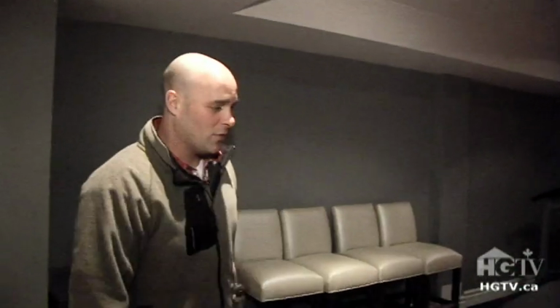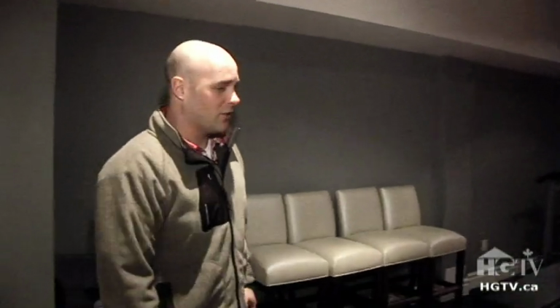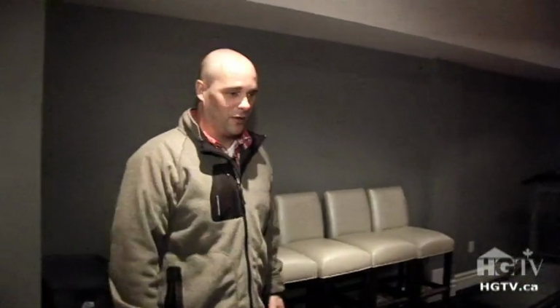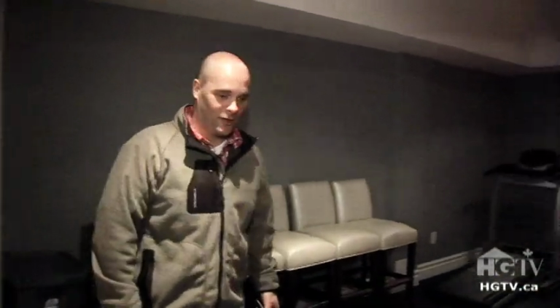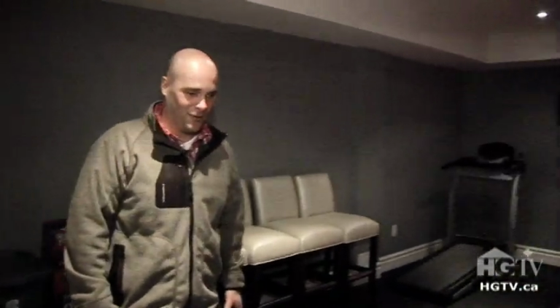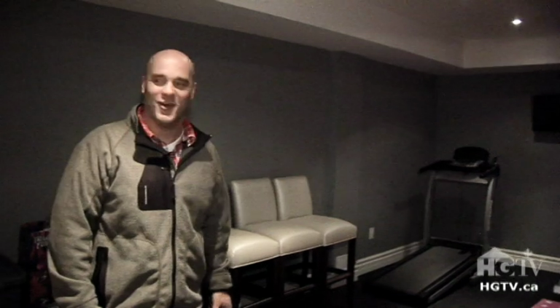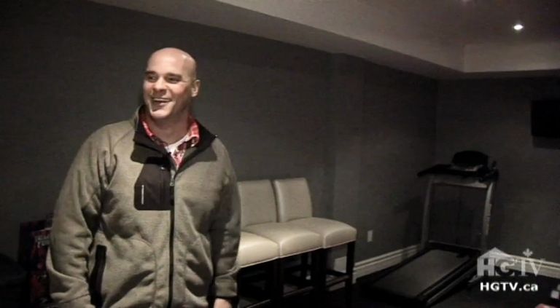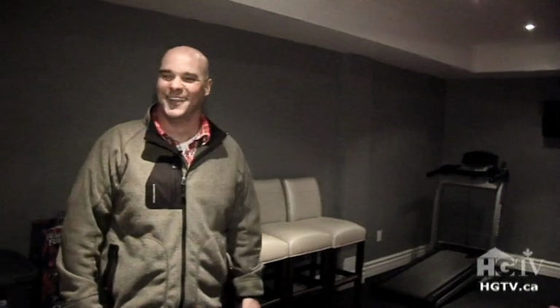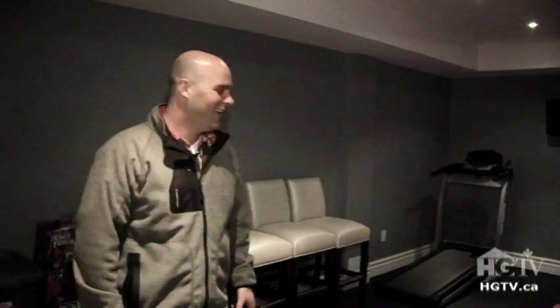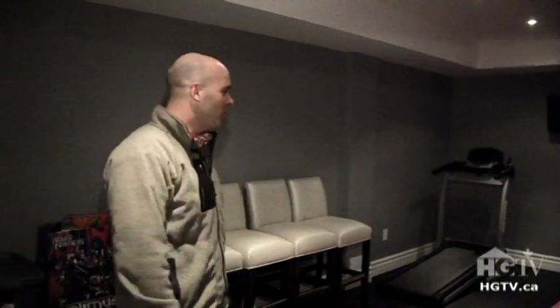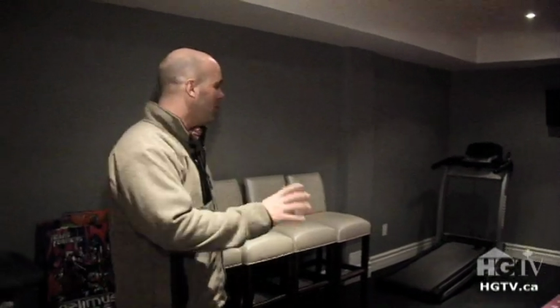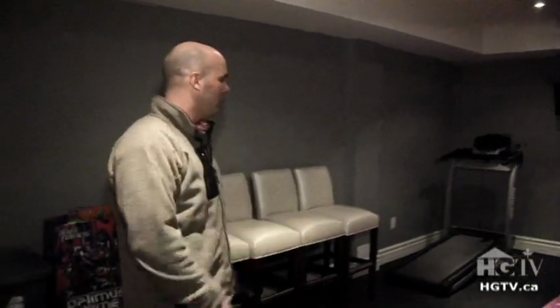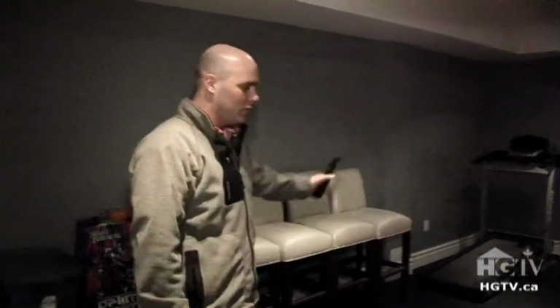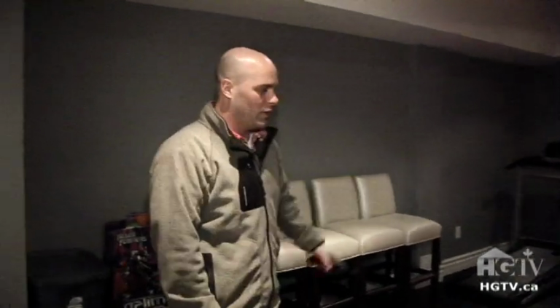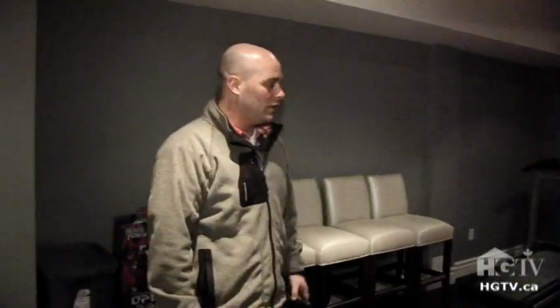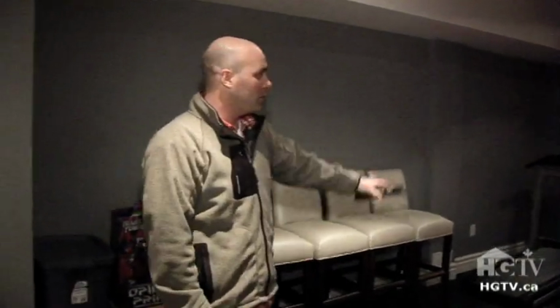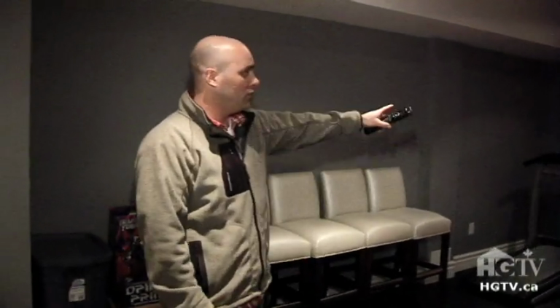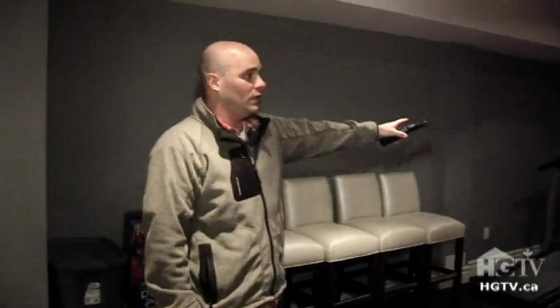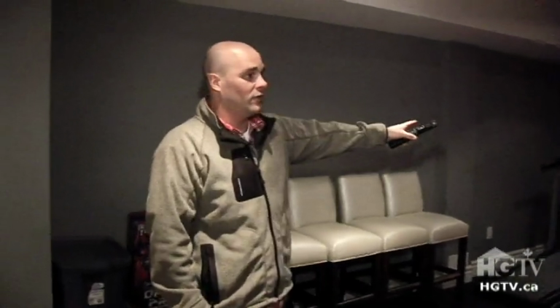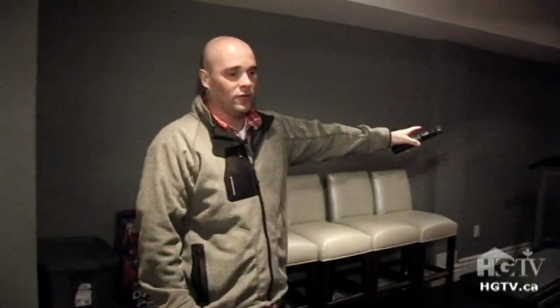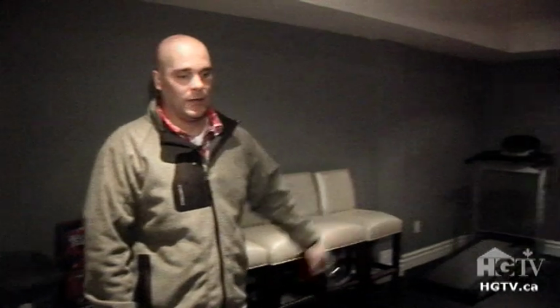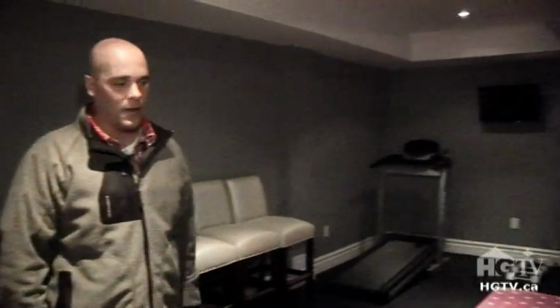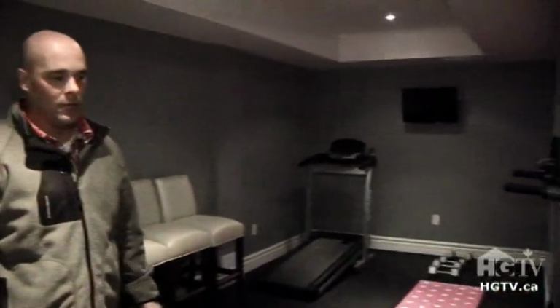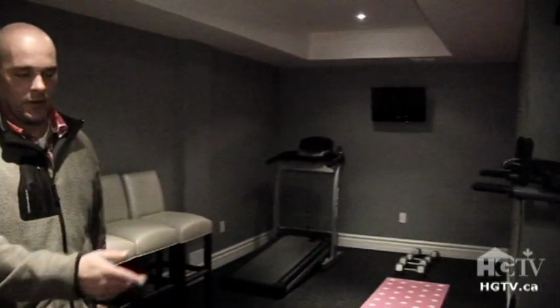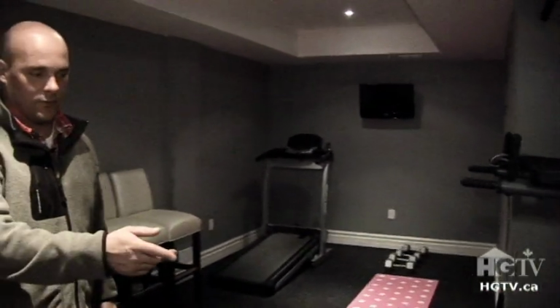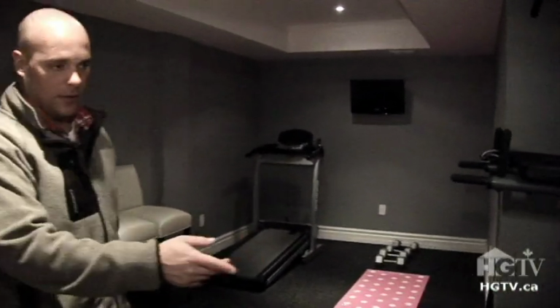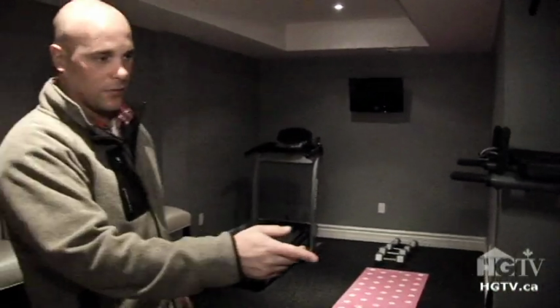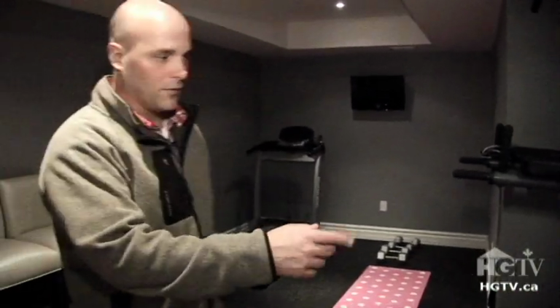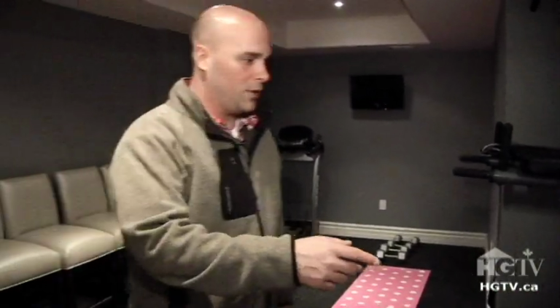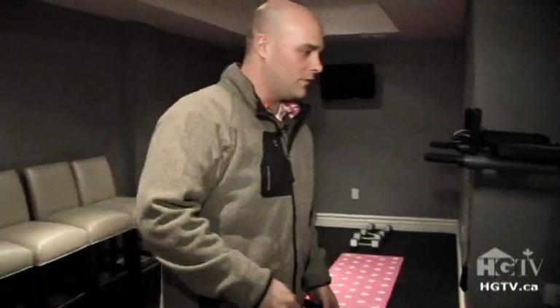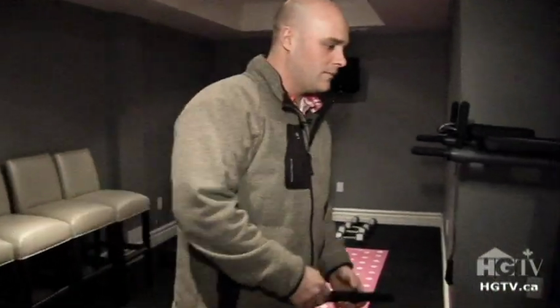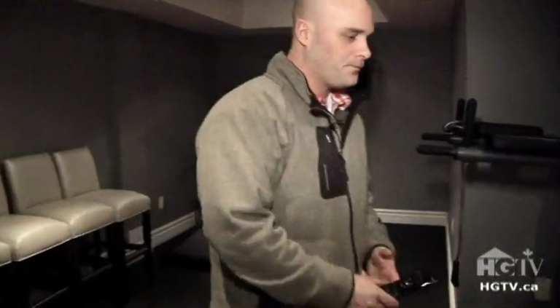We also dry a lot of laundry down here. We come down in the morning — it's great. Go for a run, have a workout. We threw a TV in down here too. The kids have their little easel so they'll draw pictures.